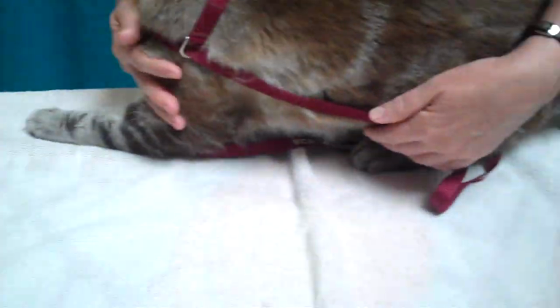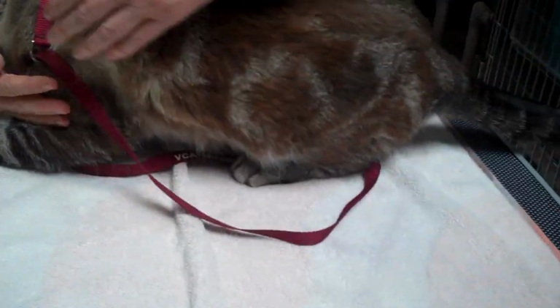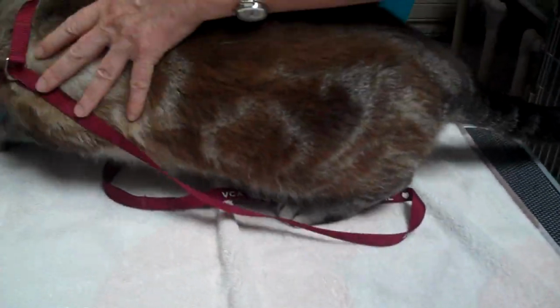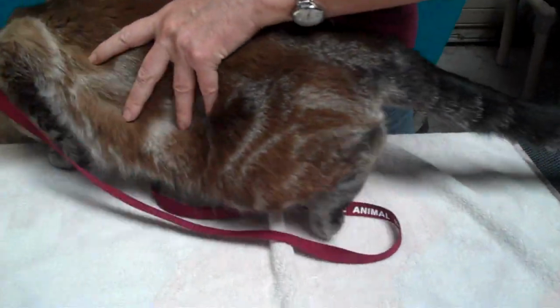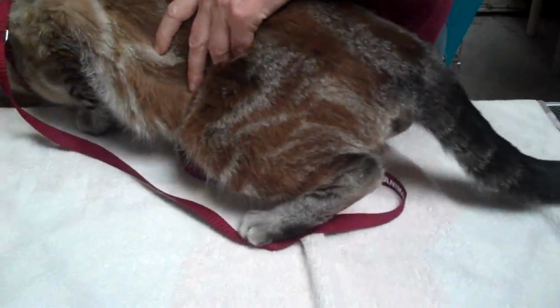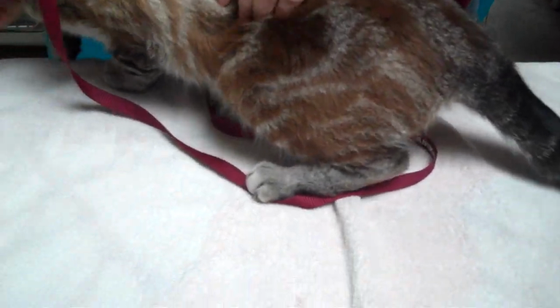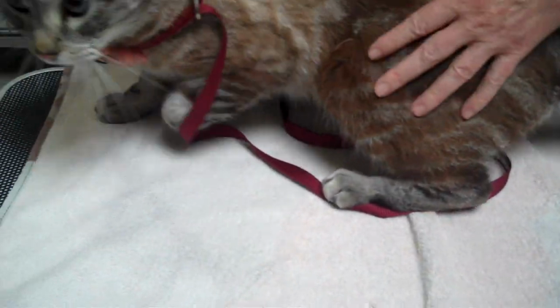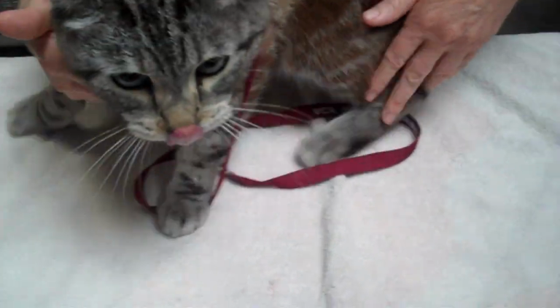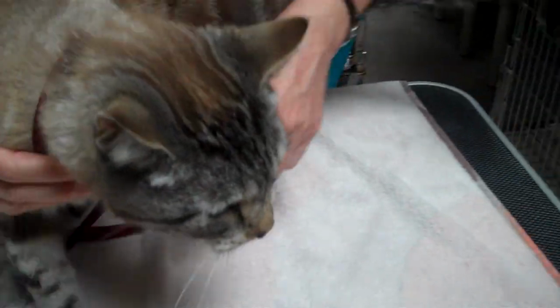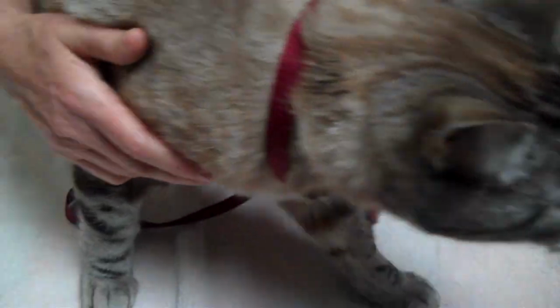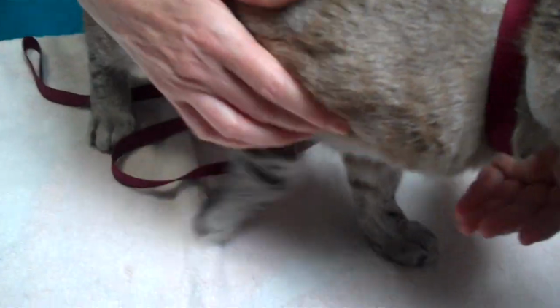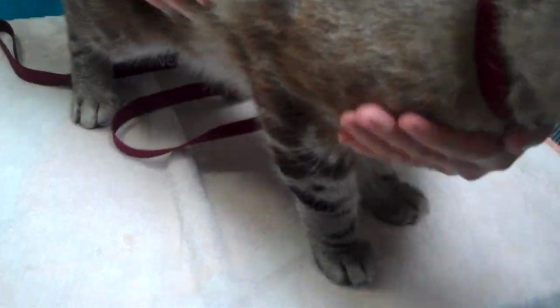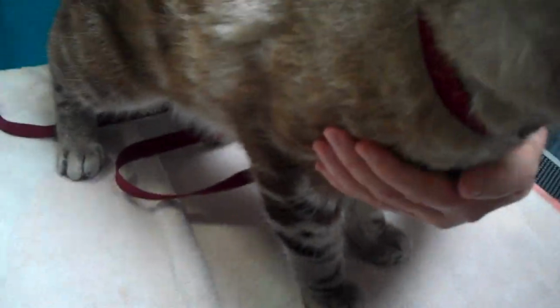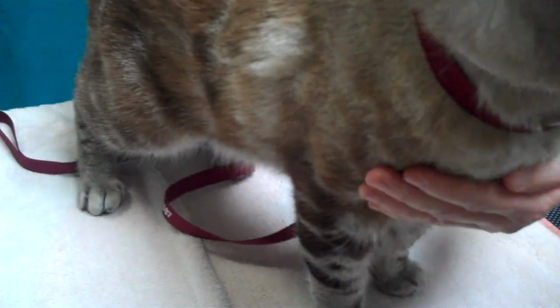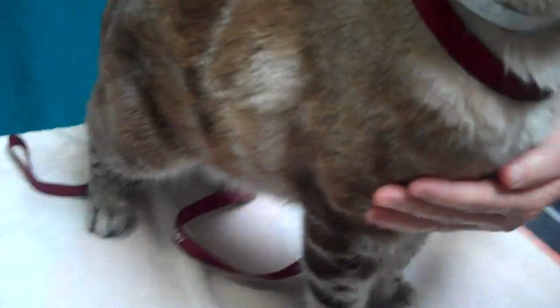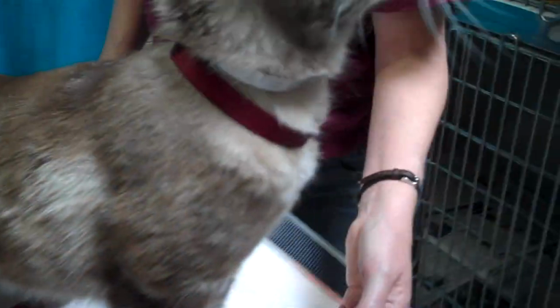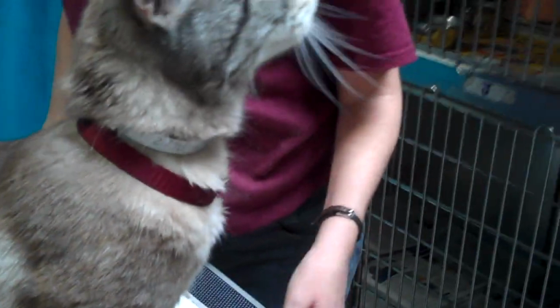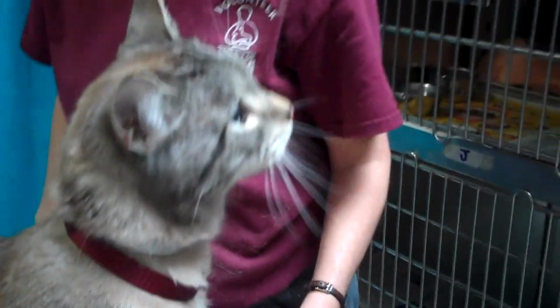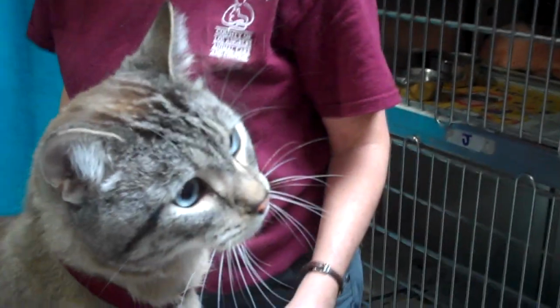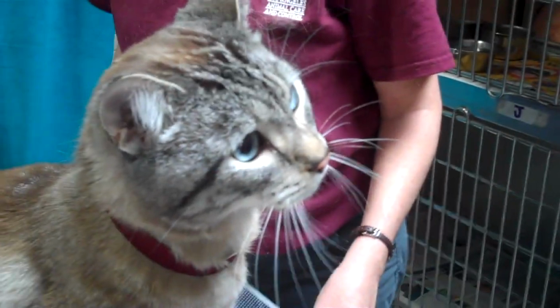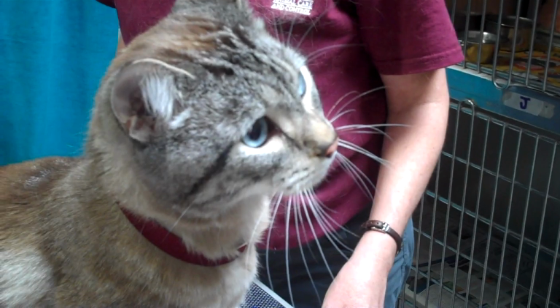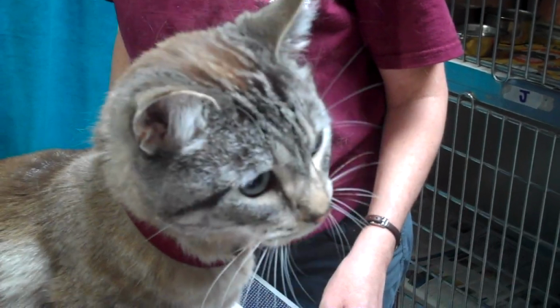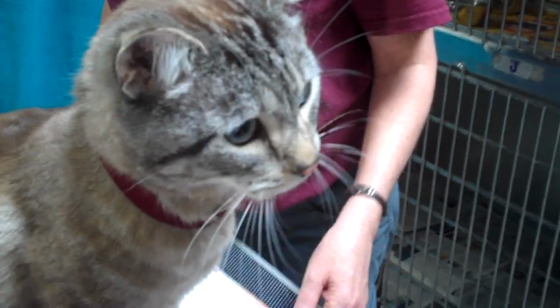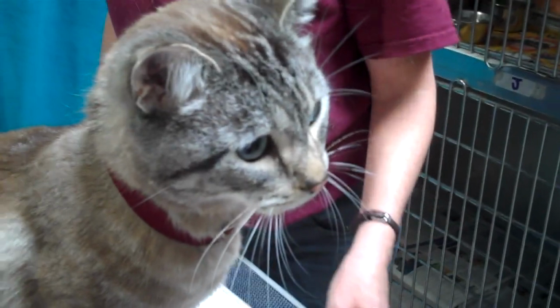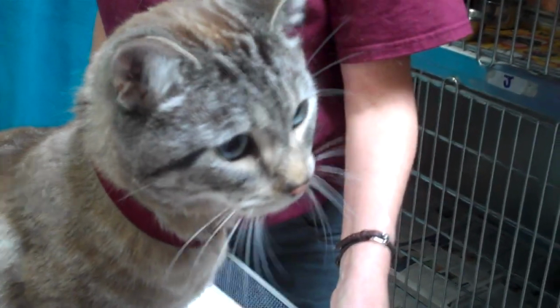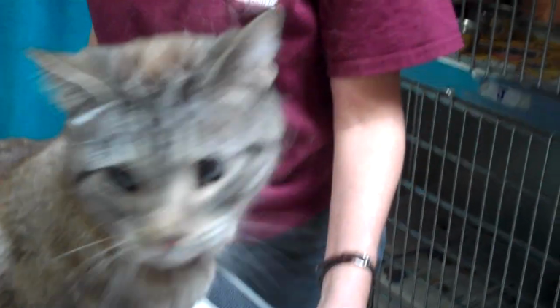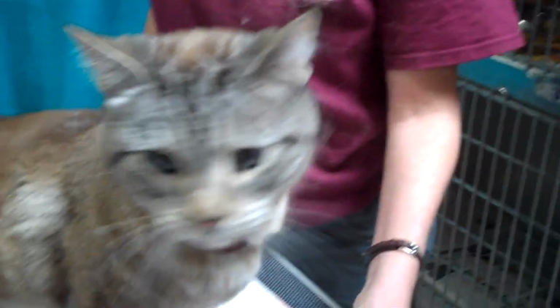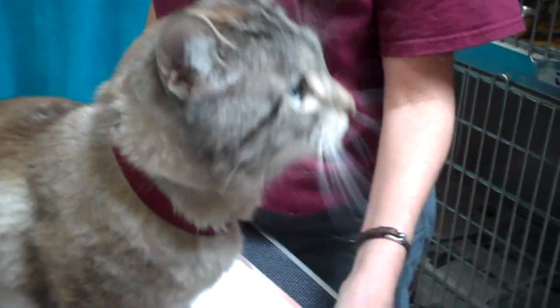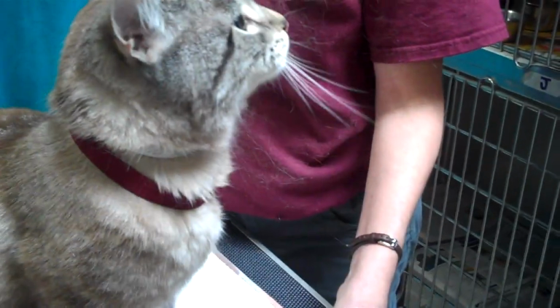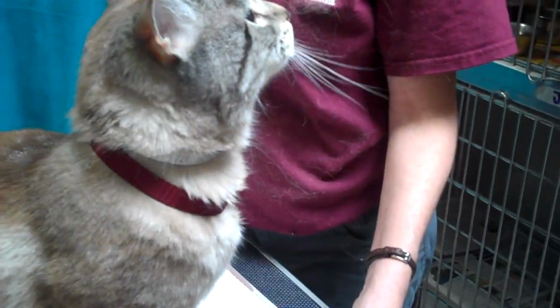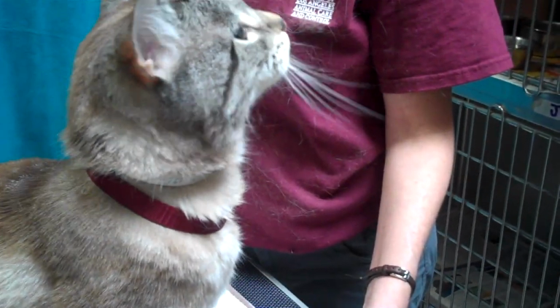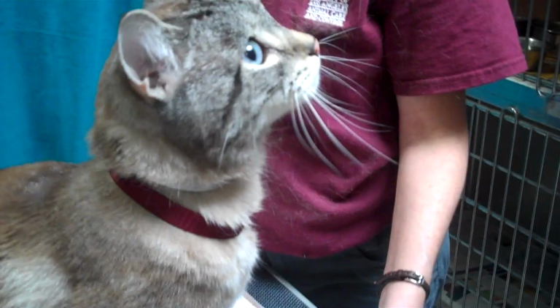He's got unique coloring, and he's got that Bengal kind of striping. You can see he's very, very curious. He's not scared here at all — he's just looking around and wants to figure out what's going on.